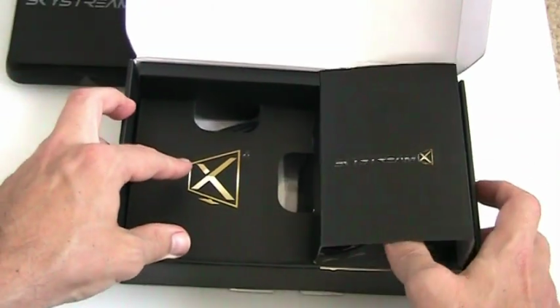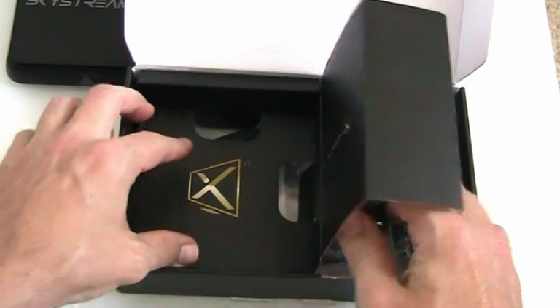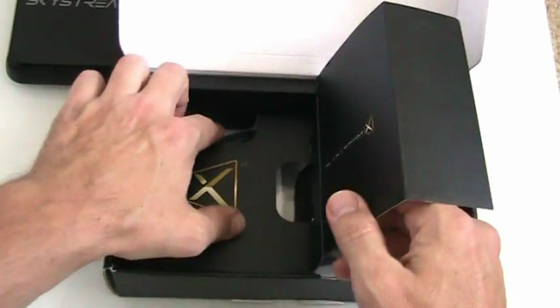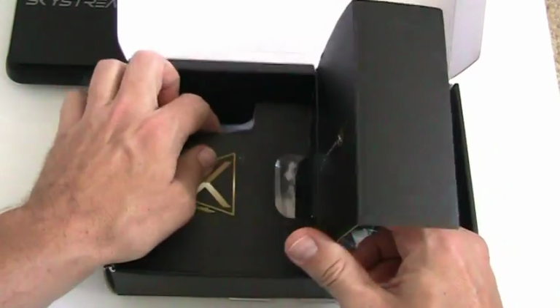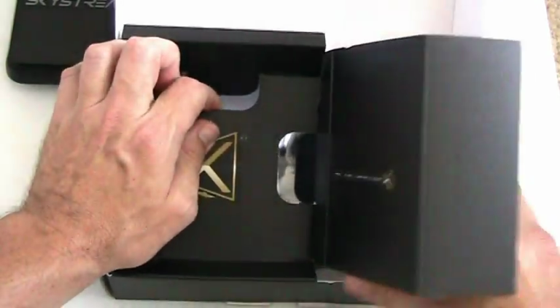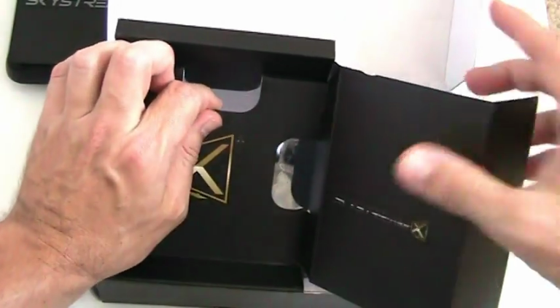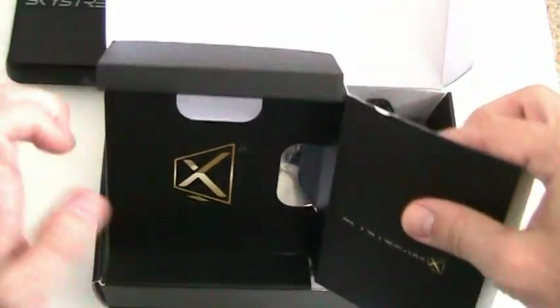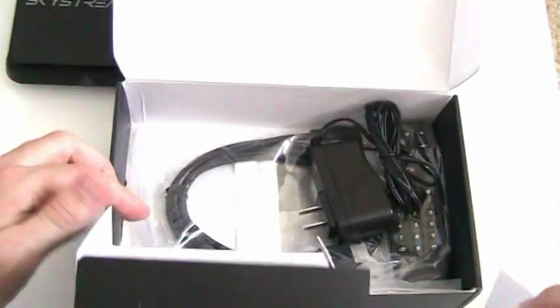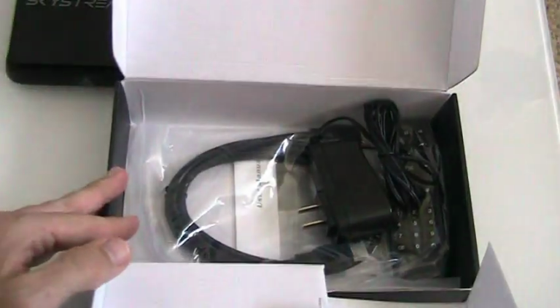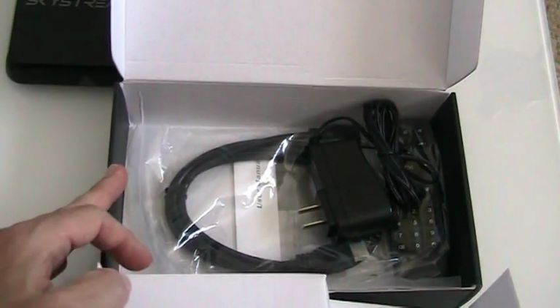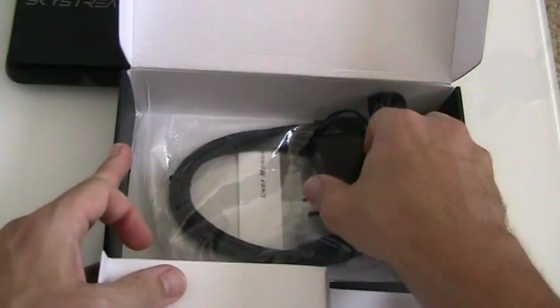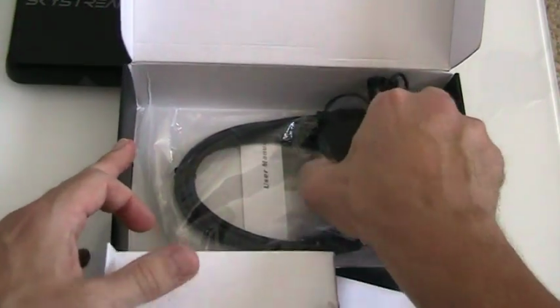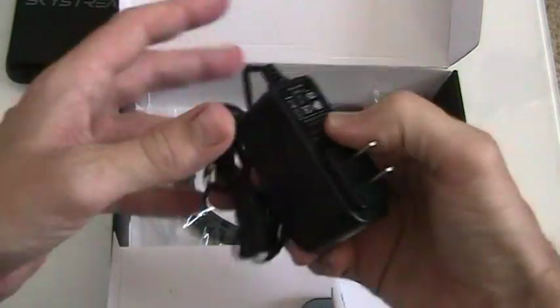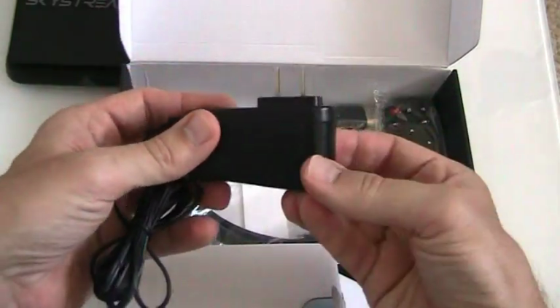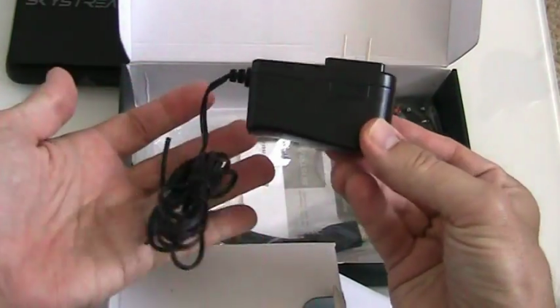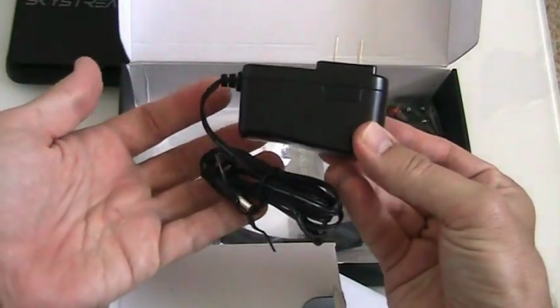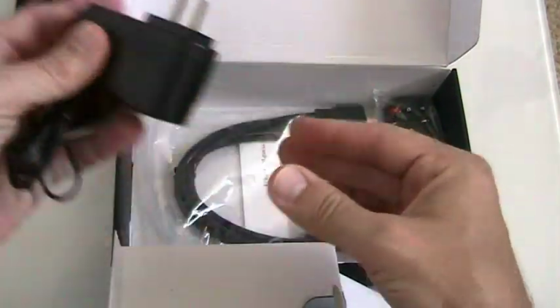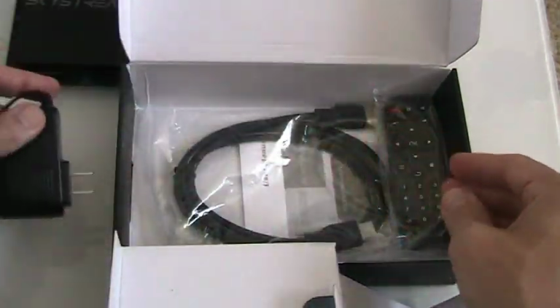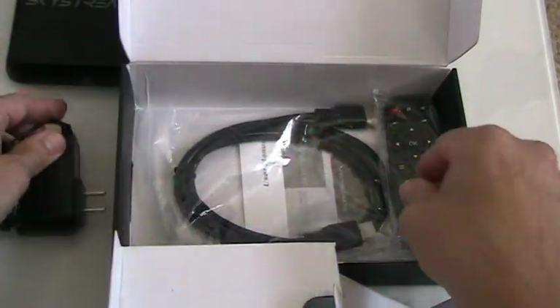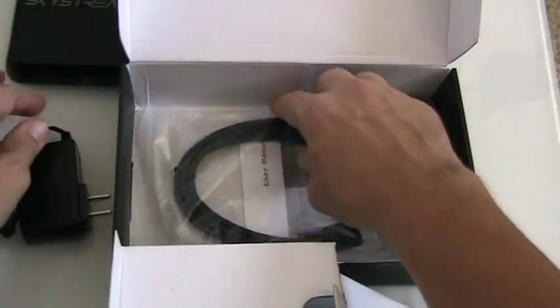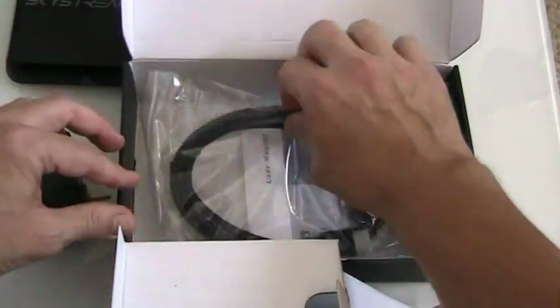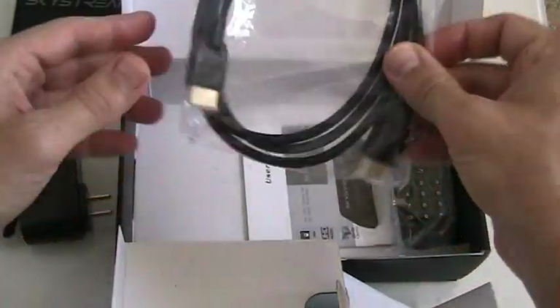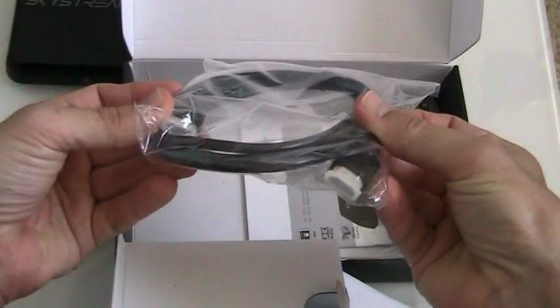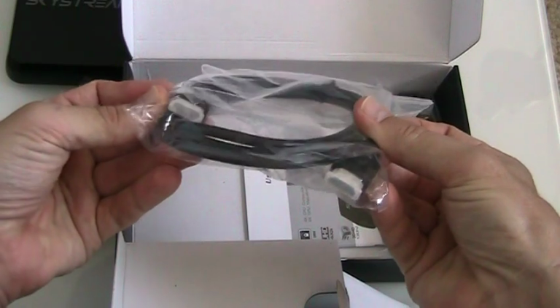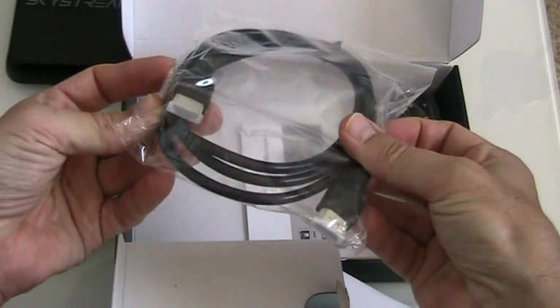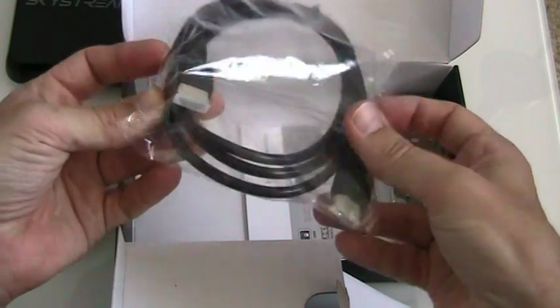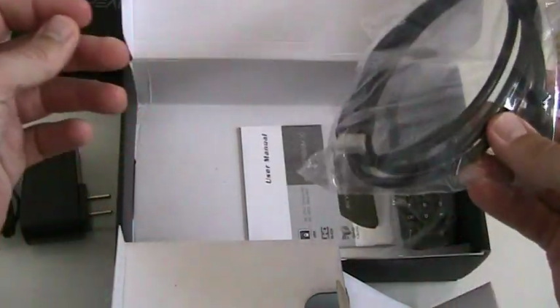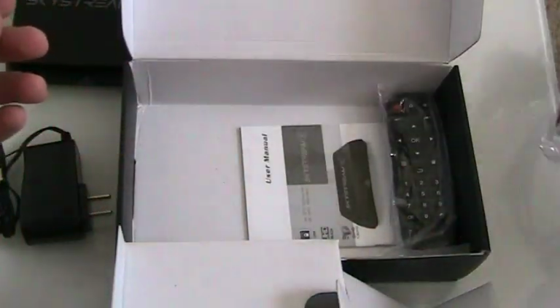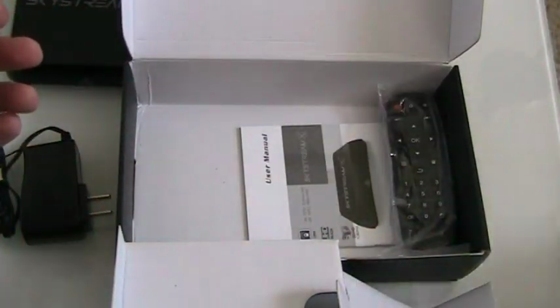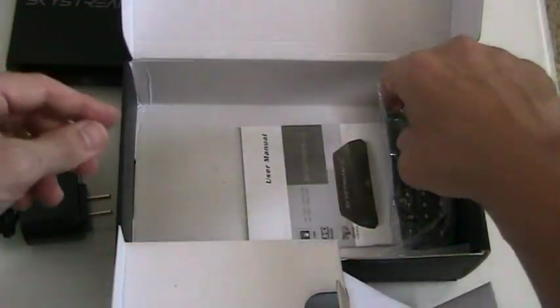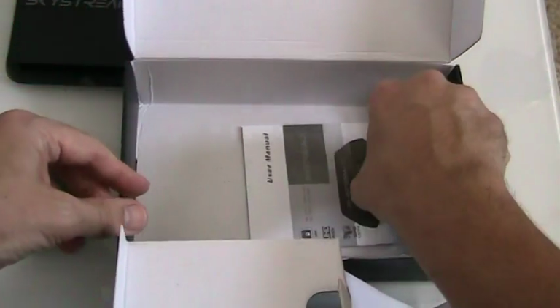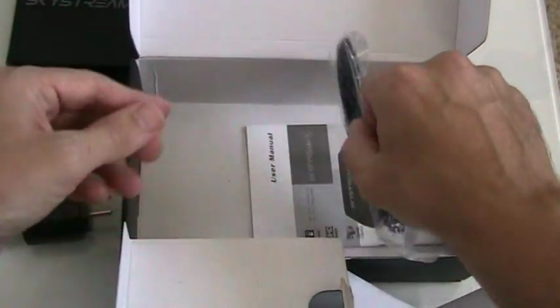As far as other accessories go, it's going to come with the usual stuff, as you can see here. It's got the USB power adapter, an HDMI cable — which always makes me happy — and a basic infrared remote, although I always recommend getting a motion sensing remote control.